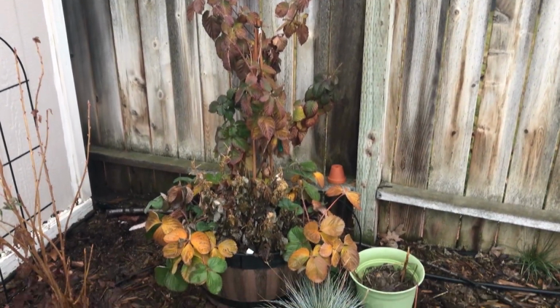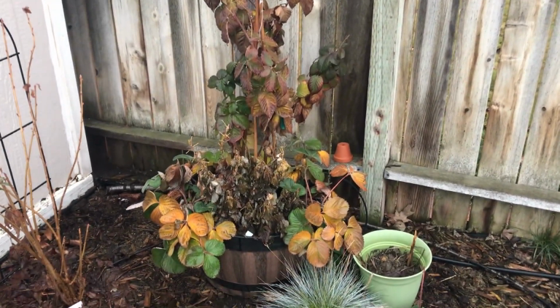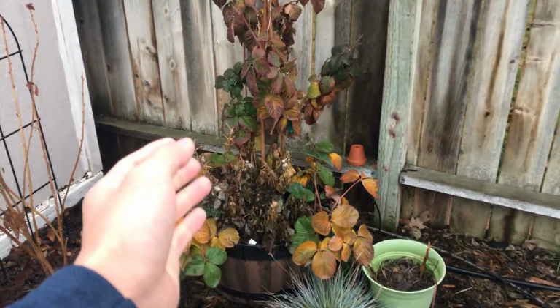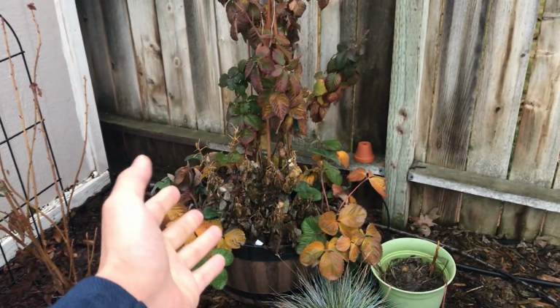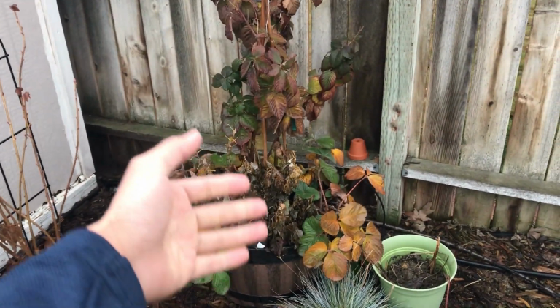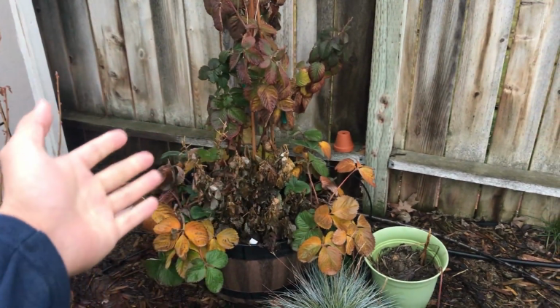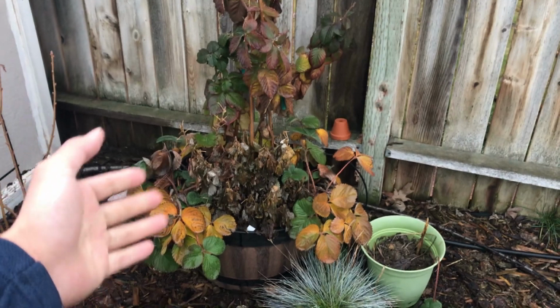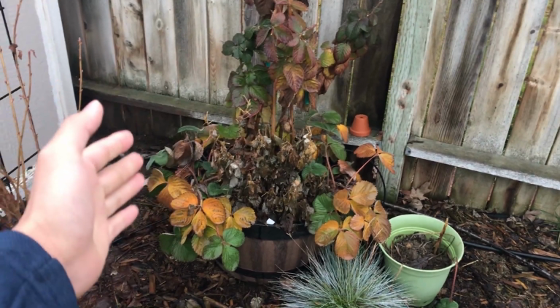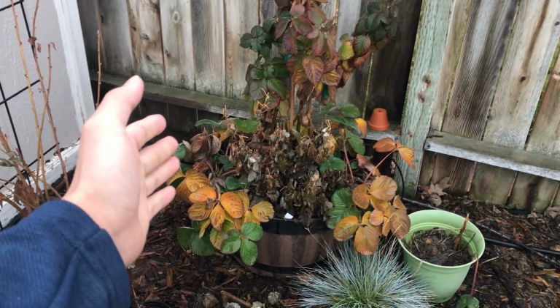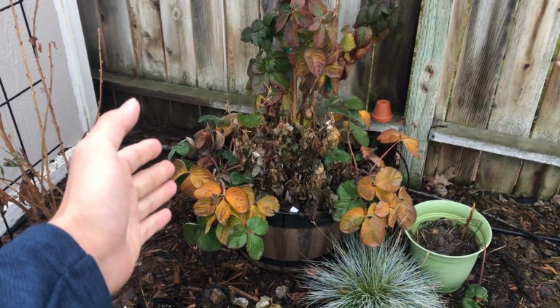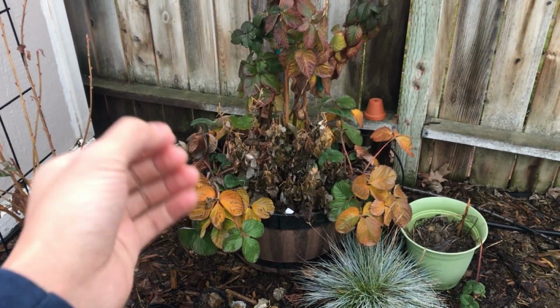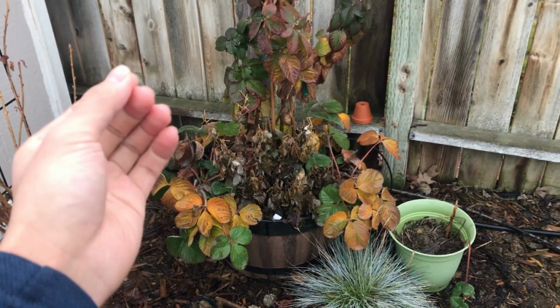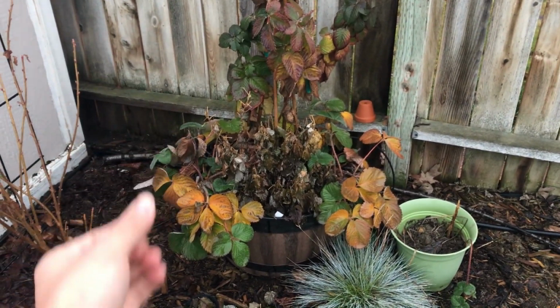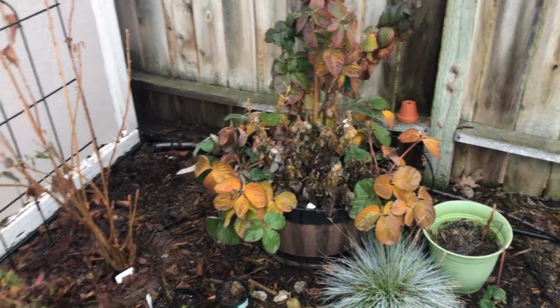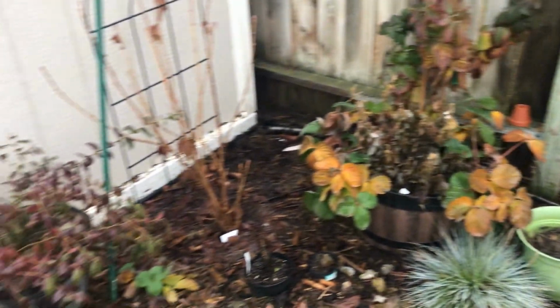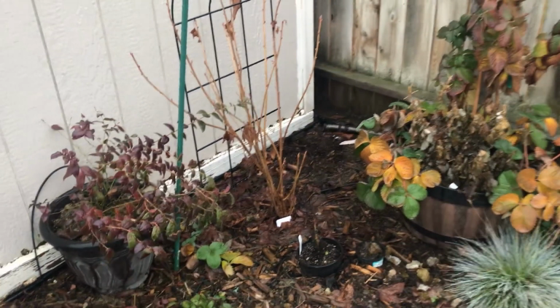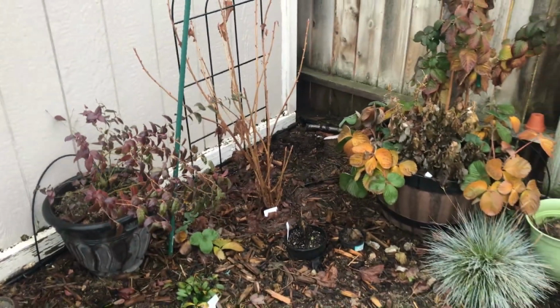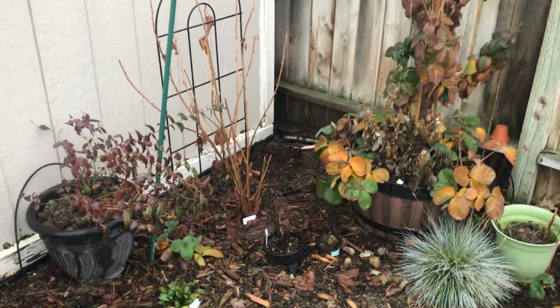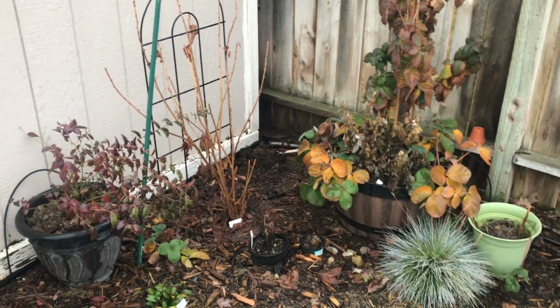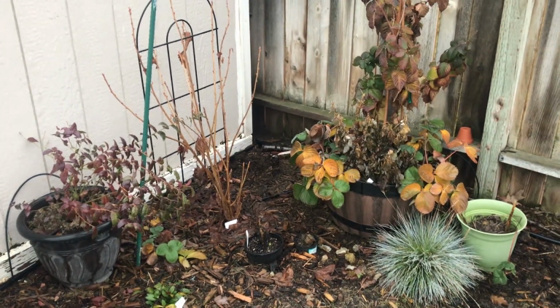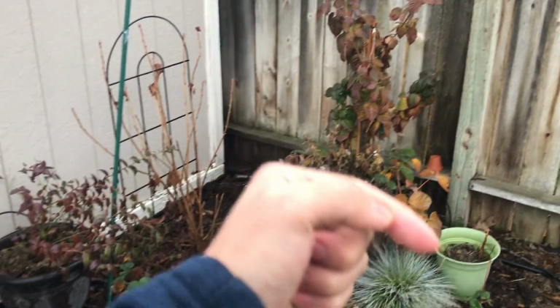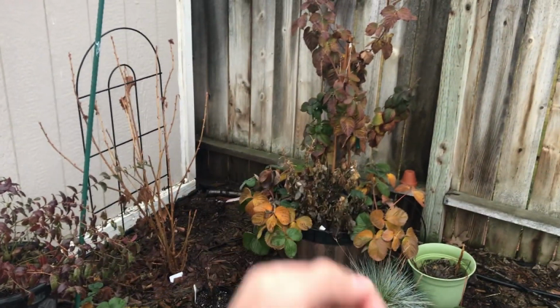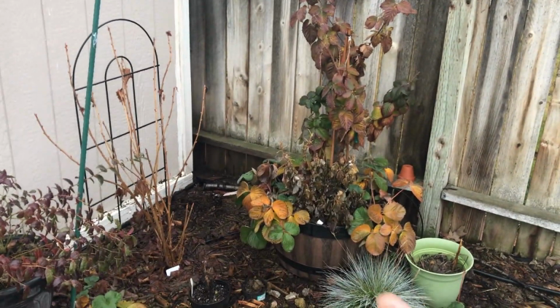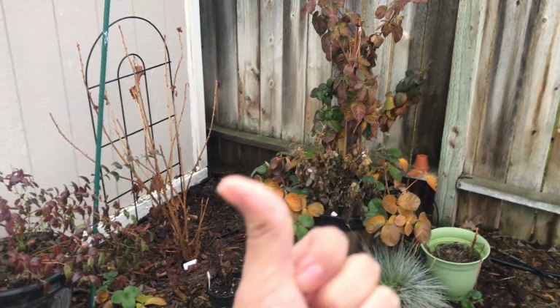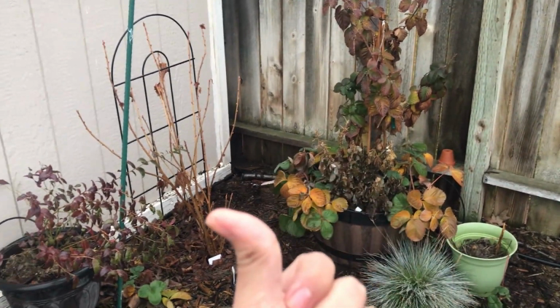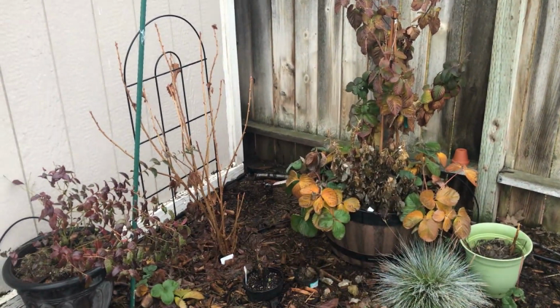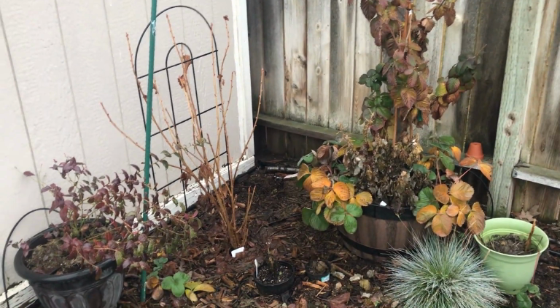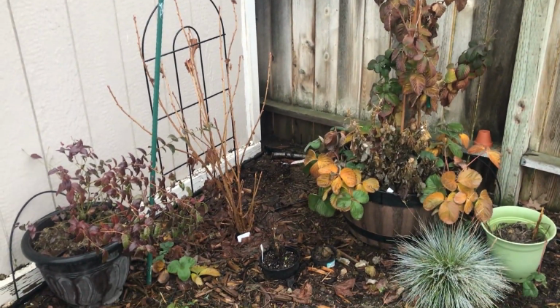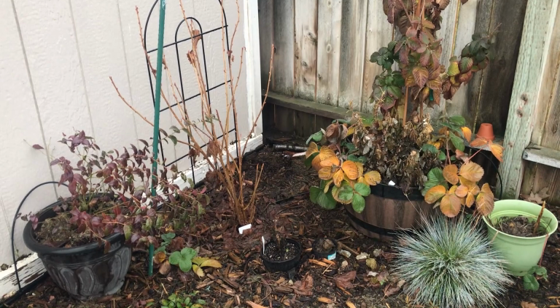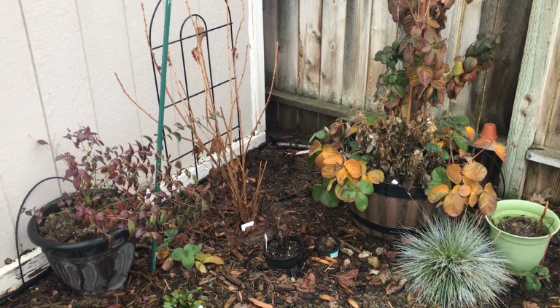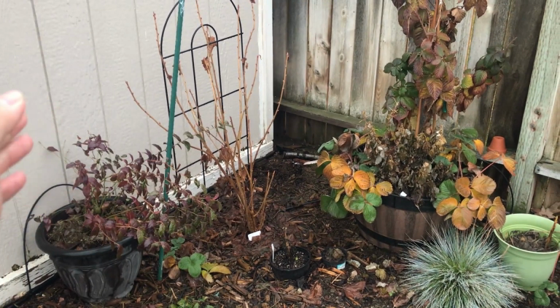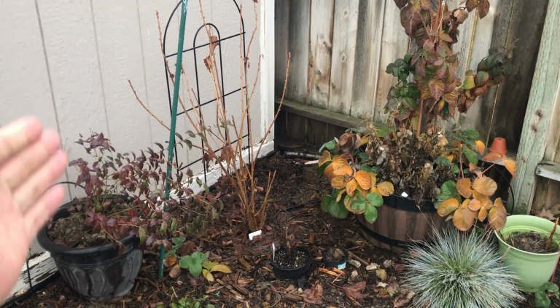This might not look the neatest in the world, but it will protect your plants and you'll have a better and more abundant harvest come spring. I hope you liked and enjoyed this video. If so, please subscribe and check out this video on why you need to build a garden now.